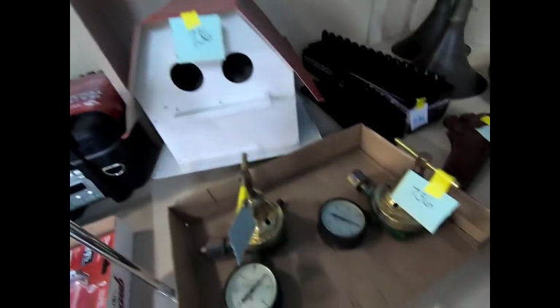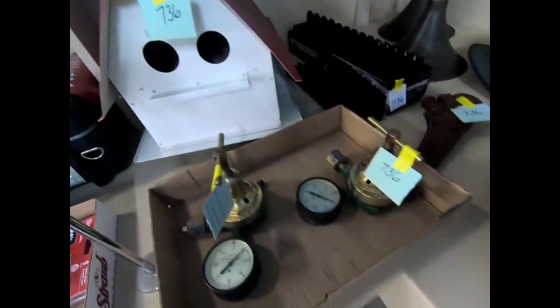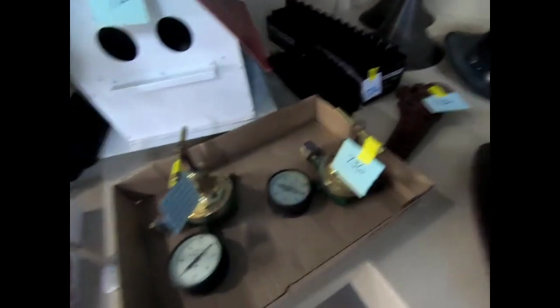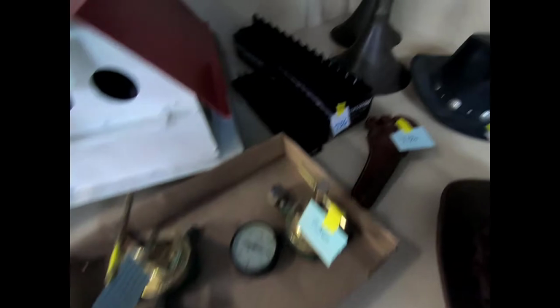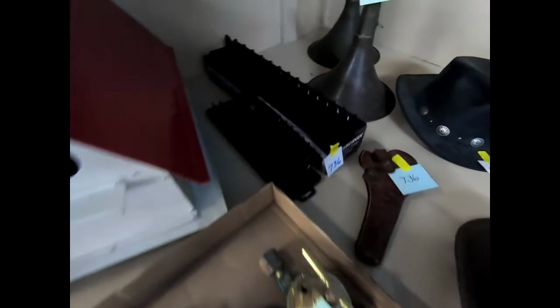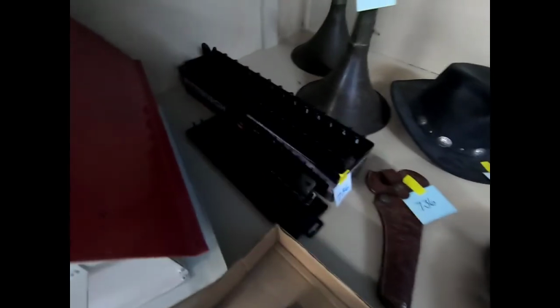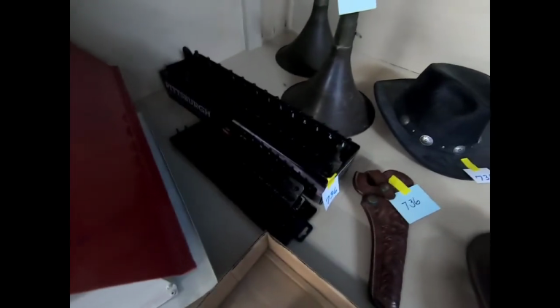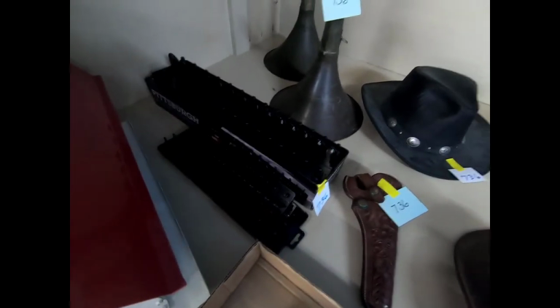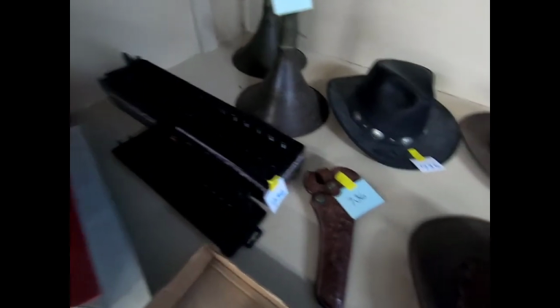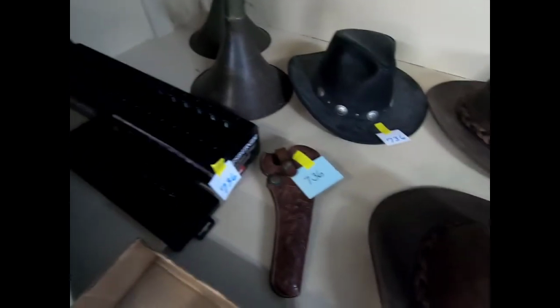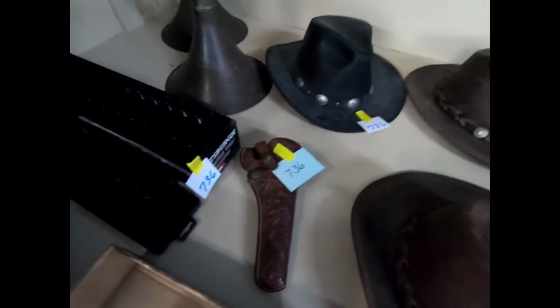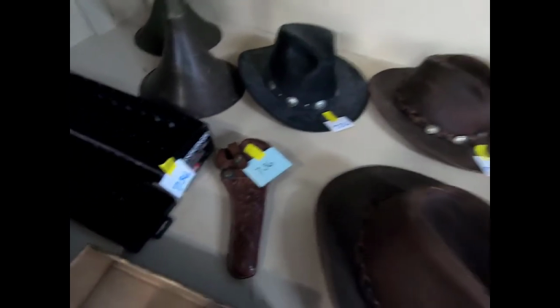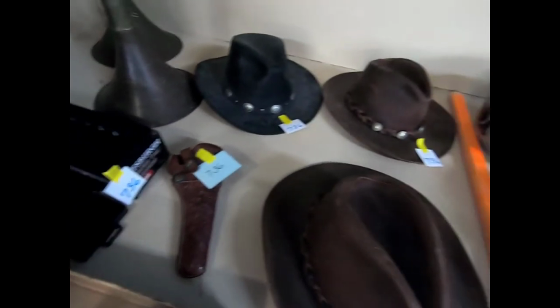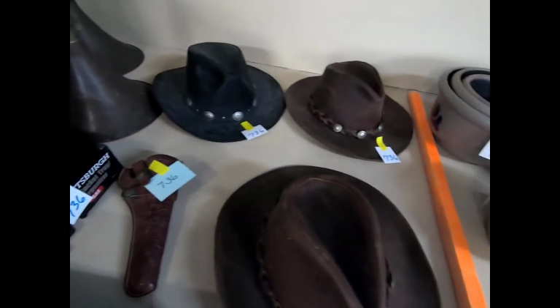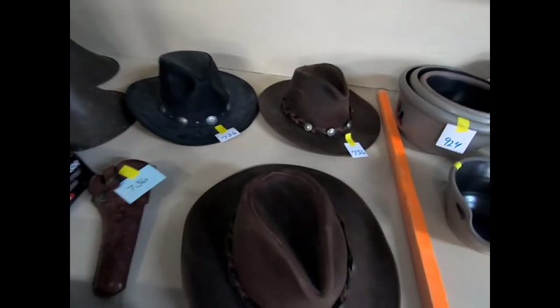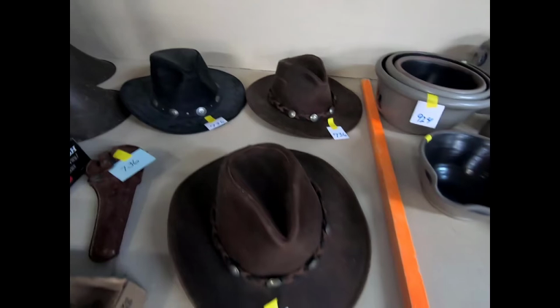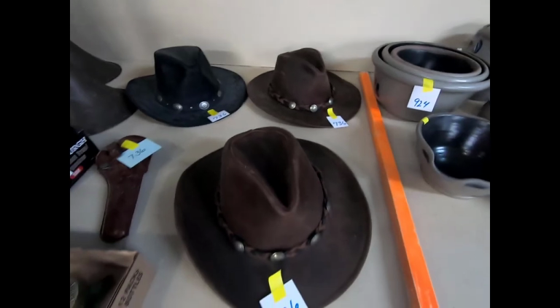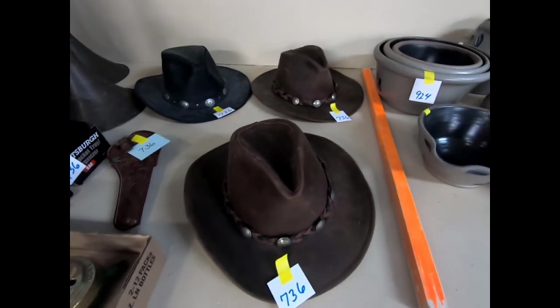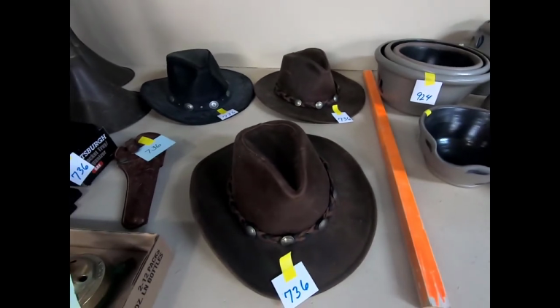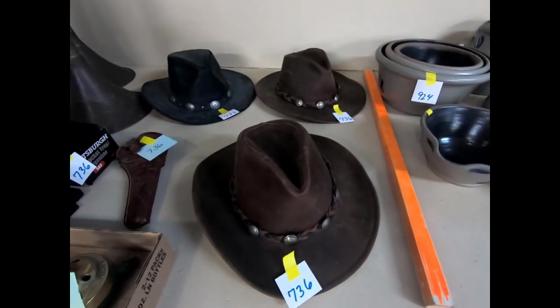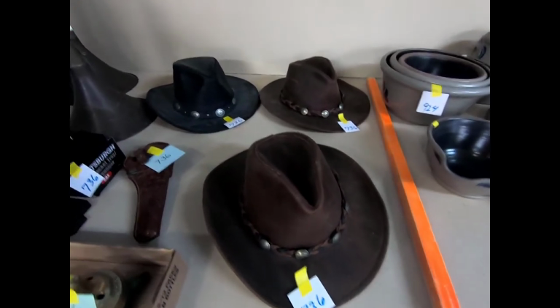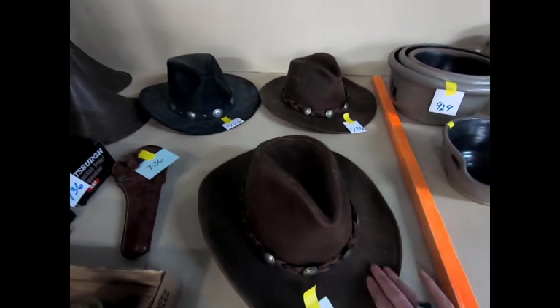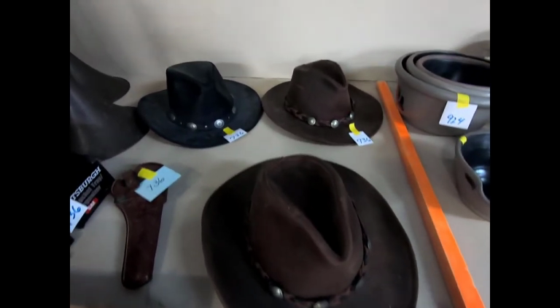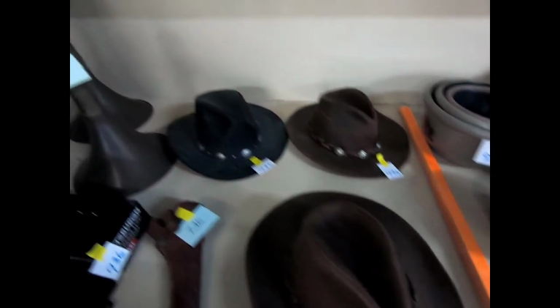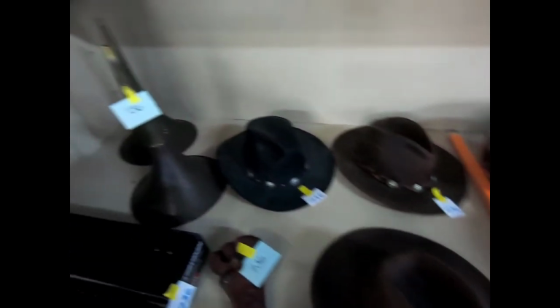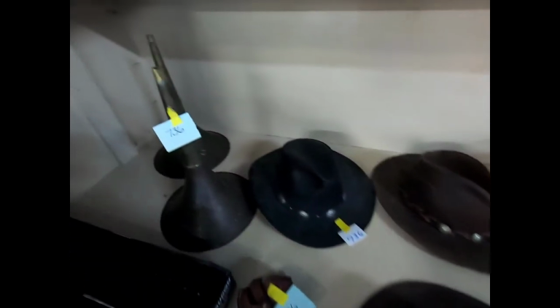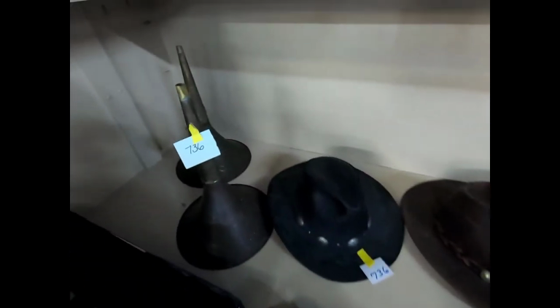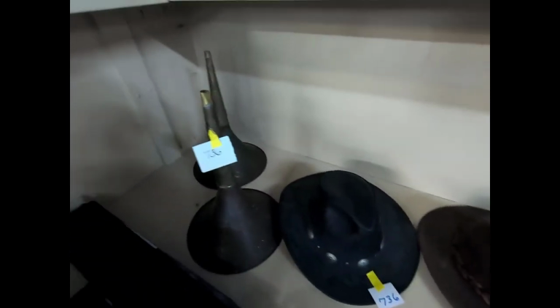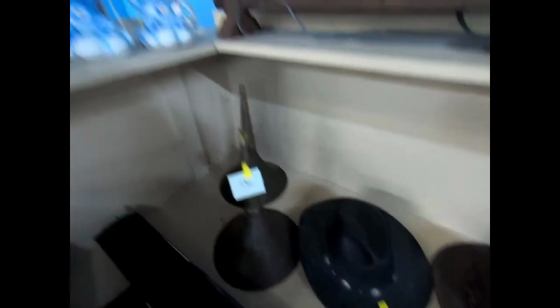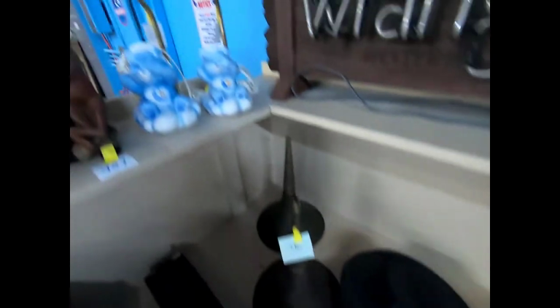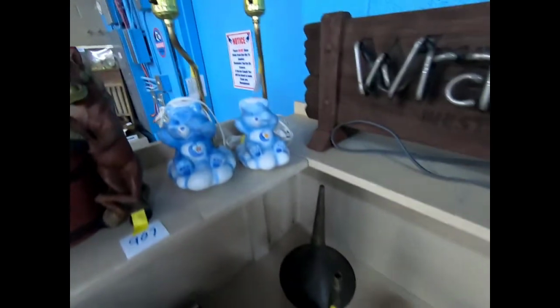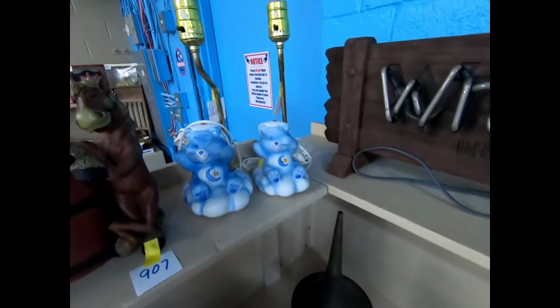Some pressure gauges, socket organizers, a nice holster, H1H cowboy hats — they're leather and oiled. And we have some Care Bear lamps.